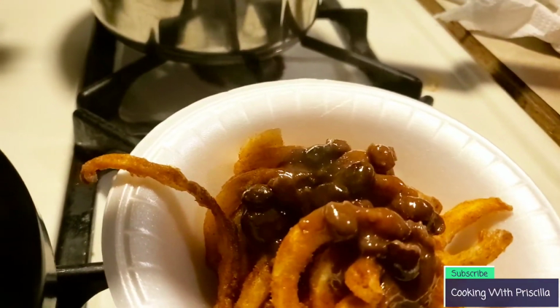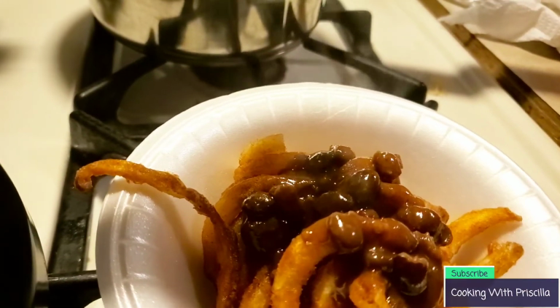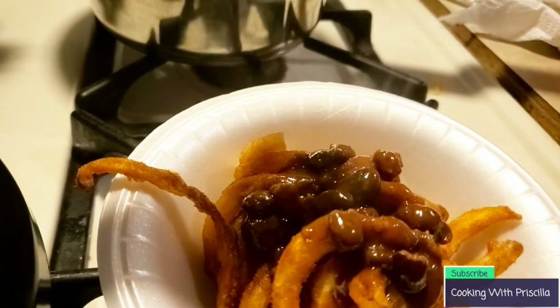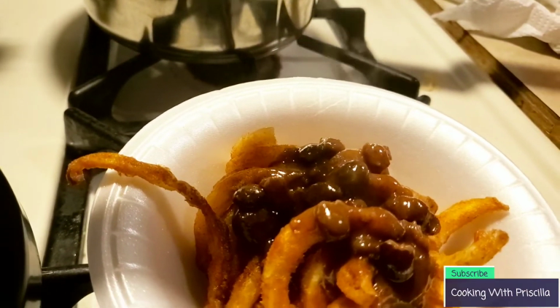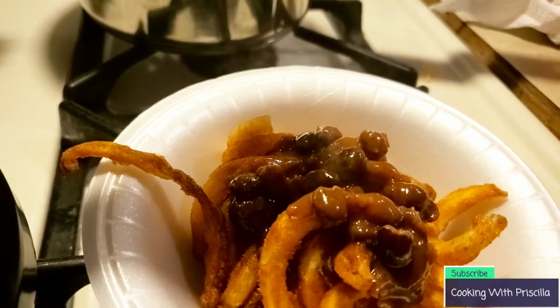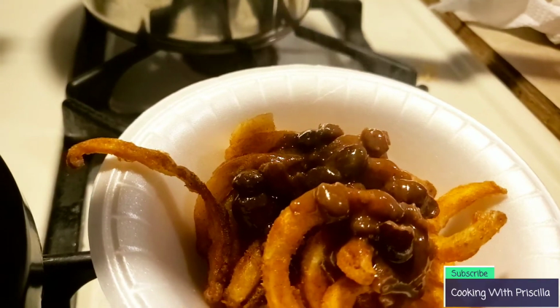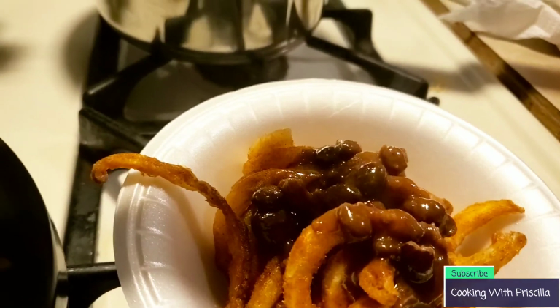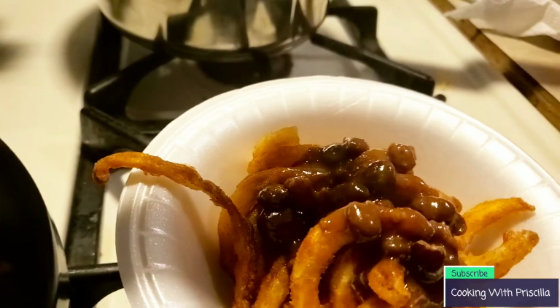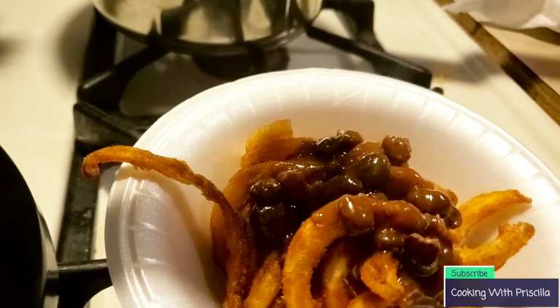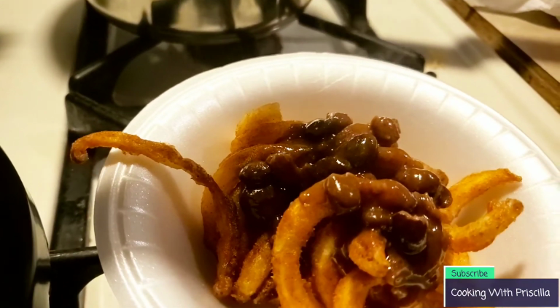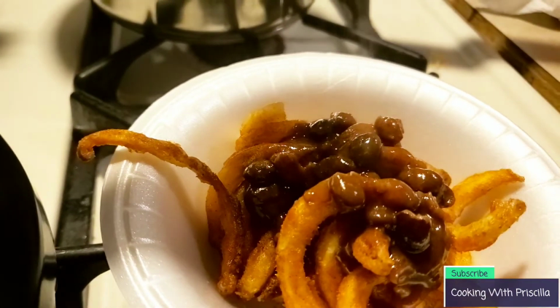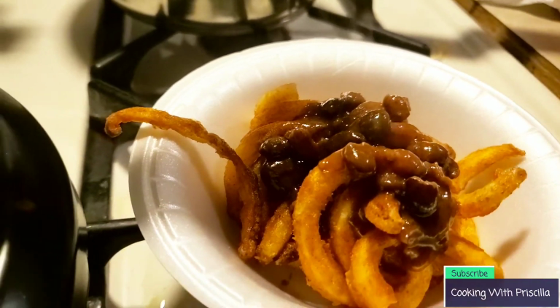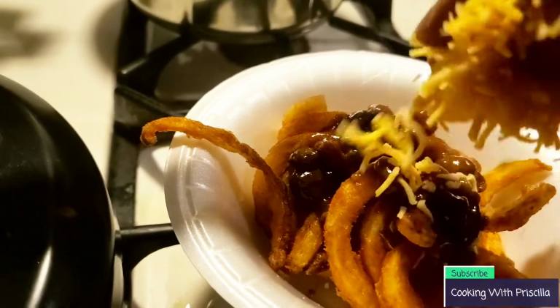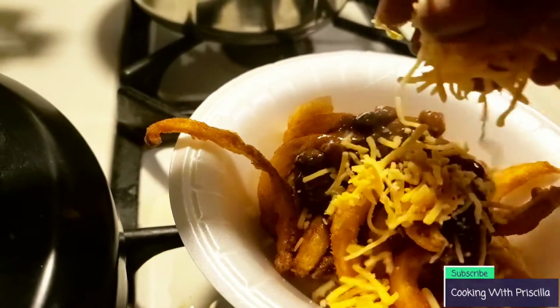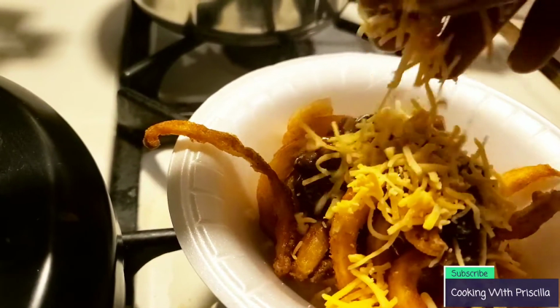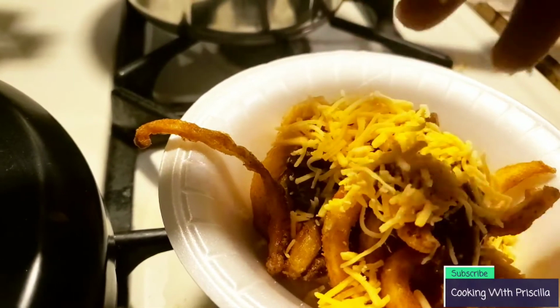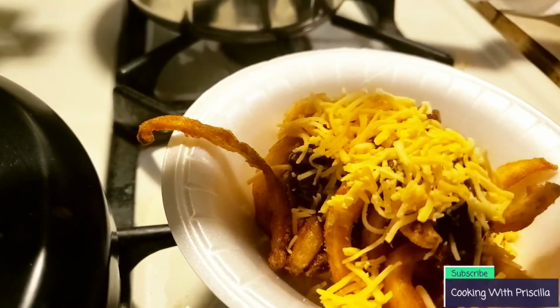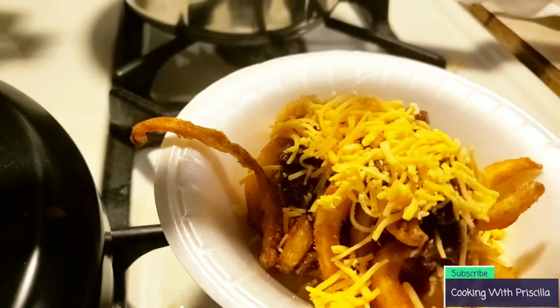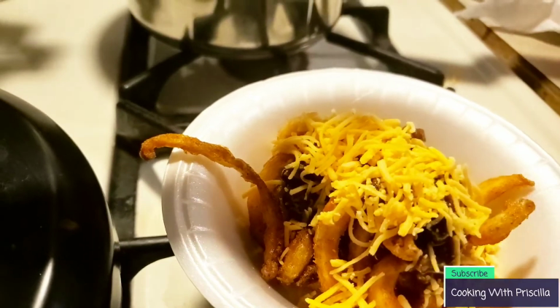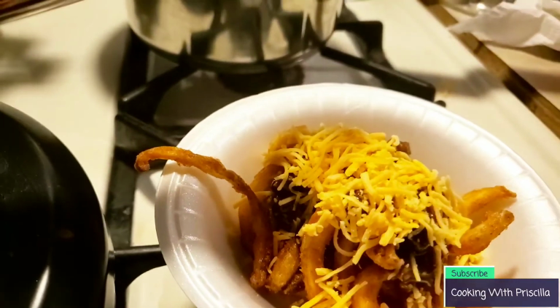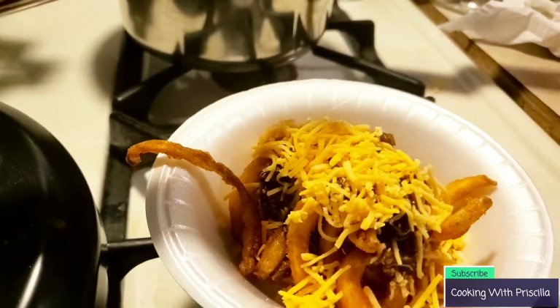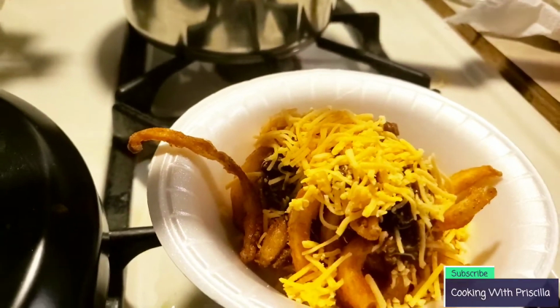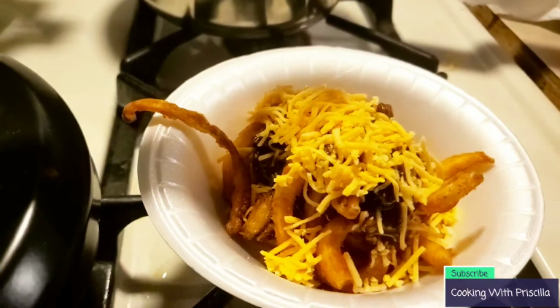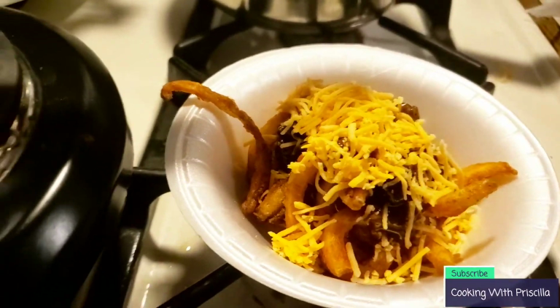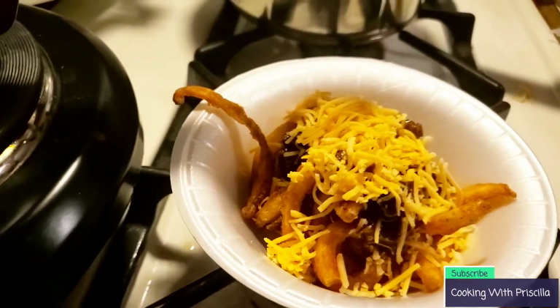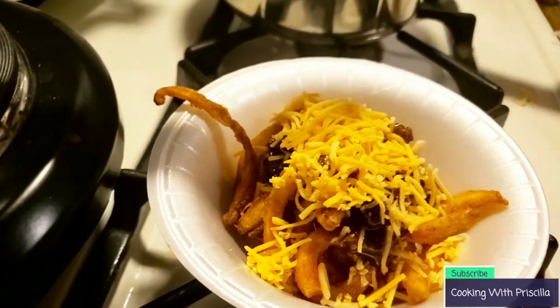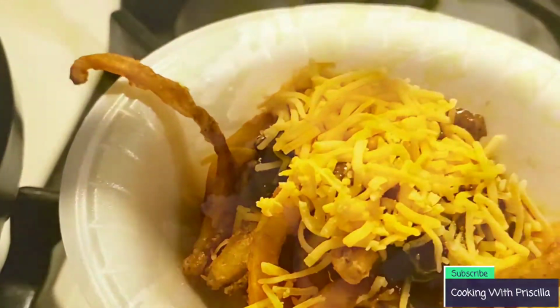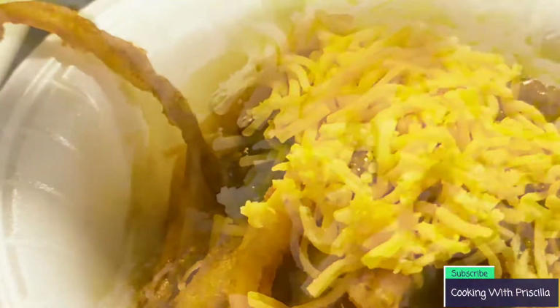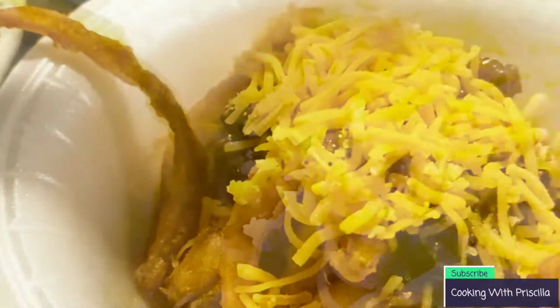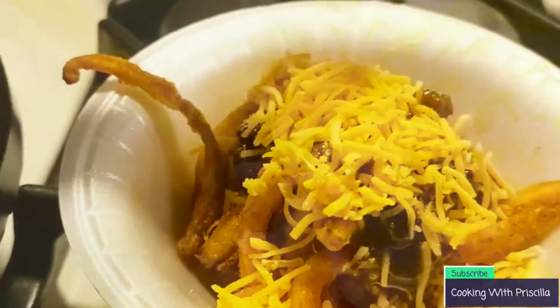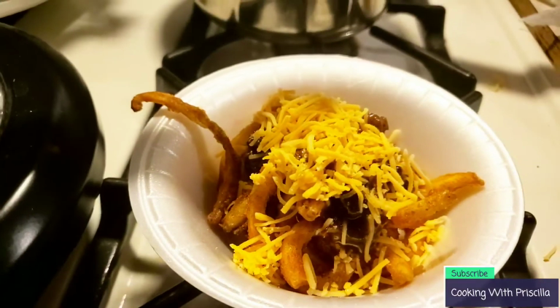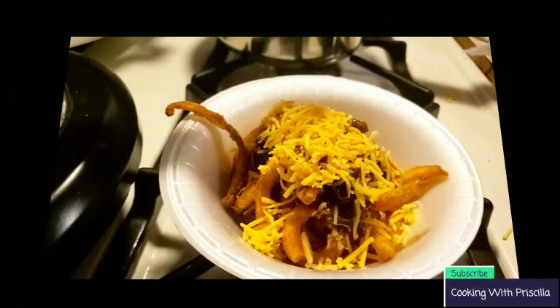I'm going to put some cheese on there. All right guys, thank you for watching. Please hit that like button and make sure you subscribe, and definitely hit that bell notification. Thank you for watching.